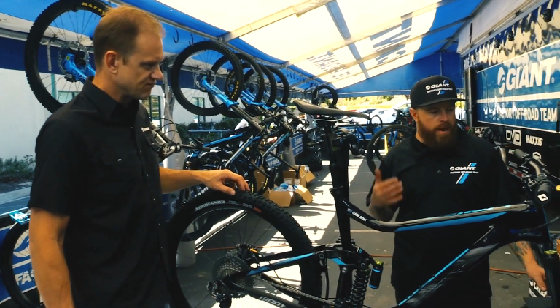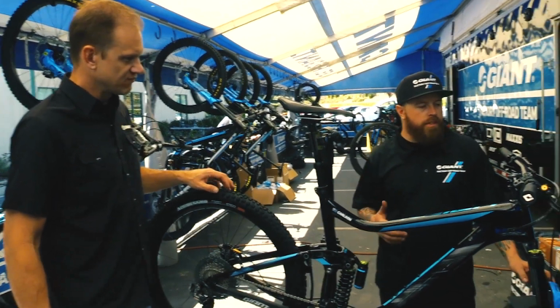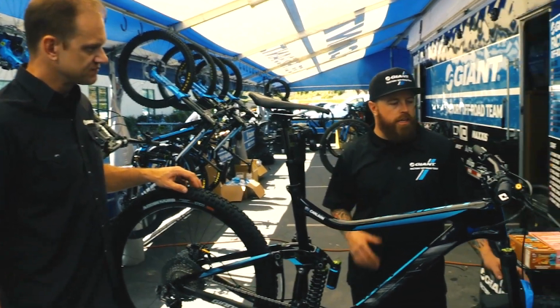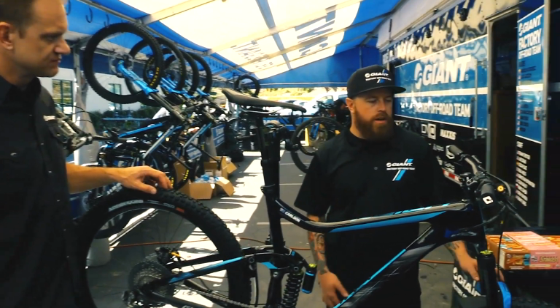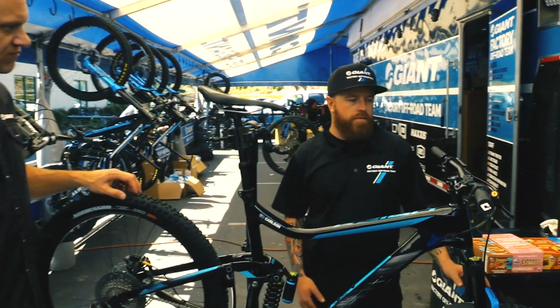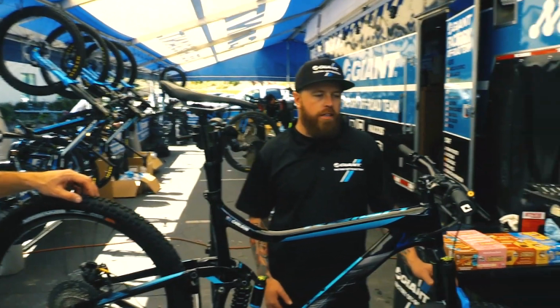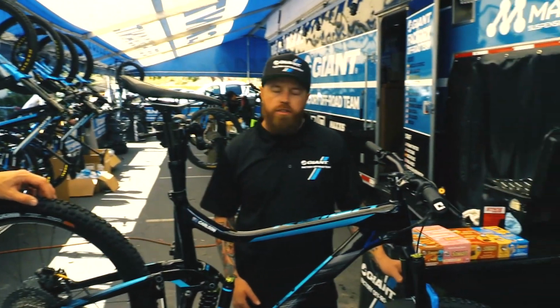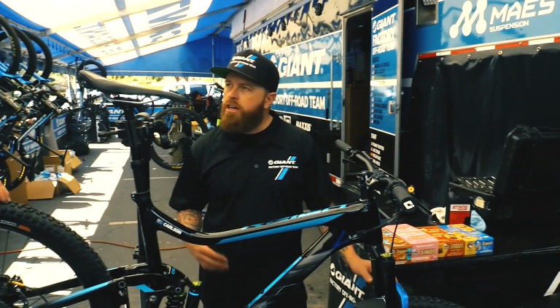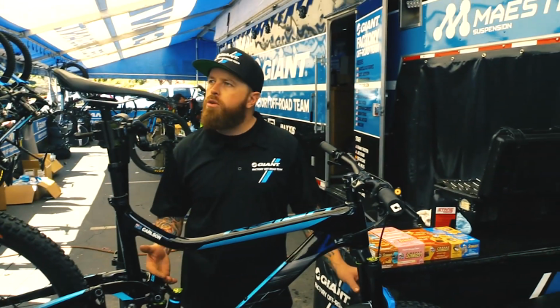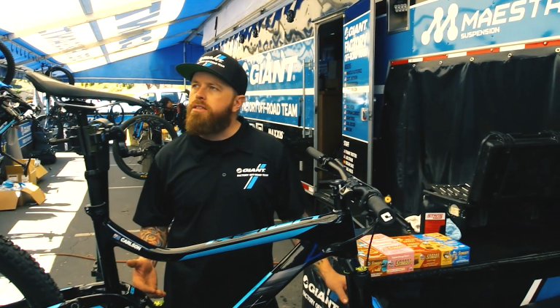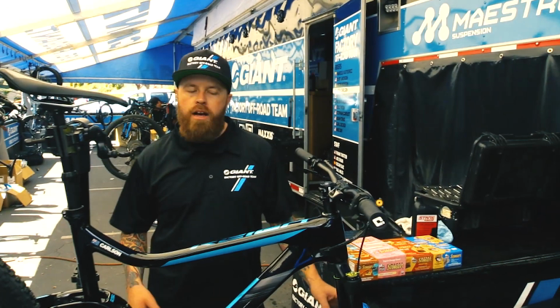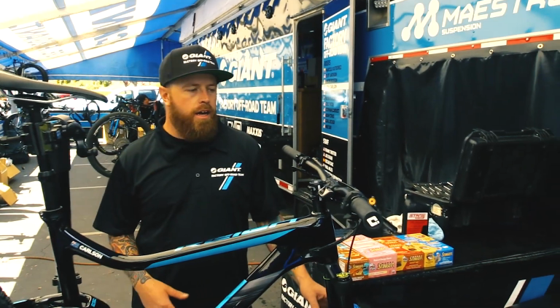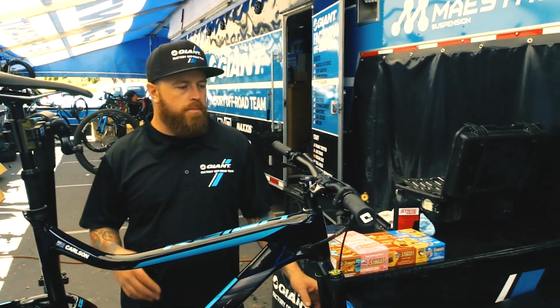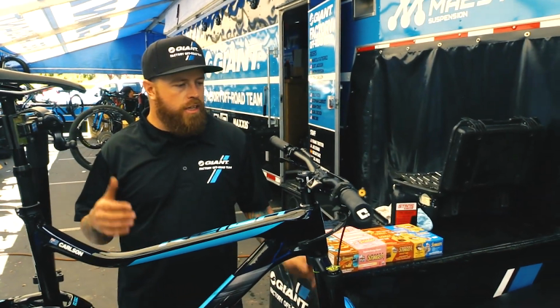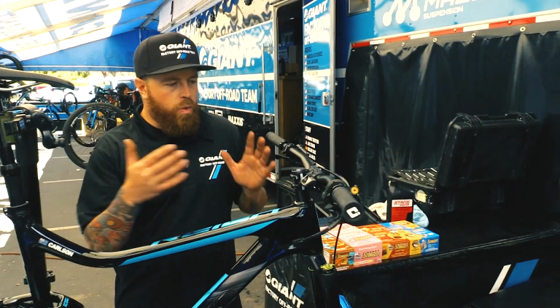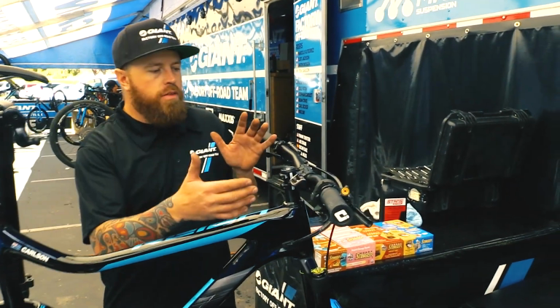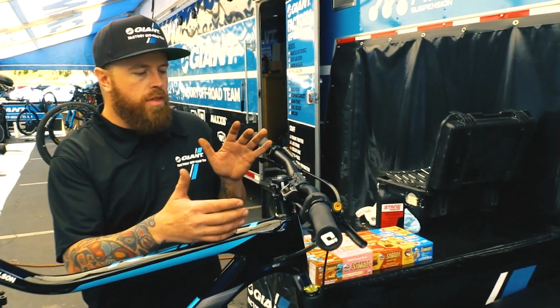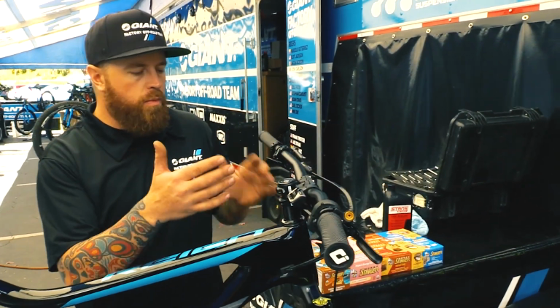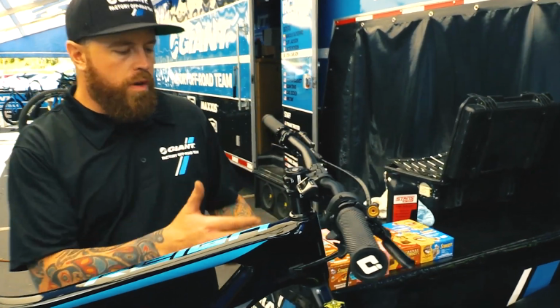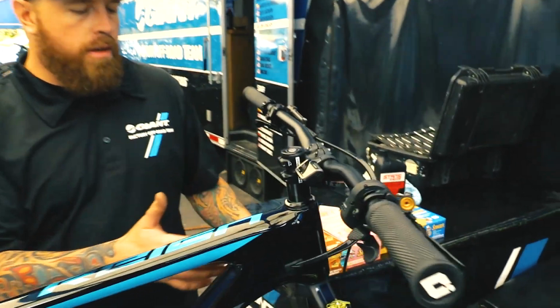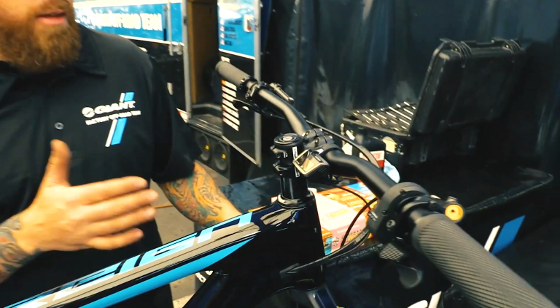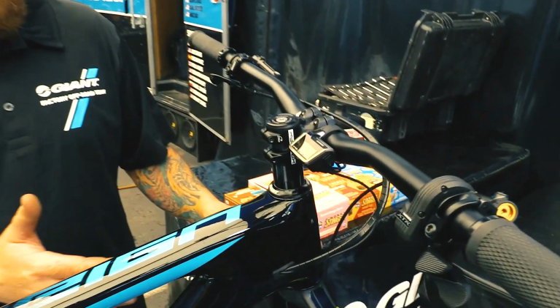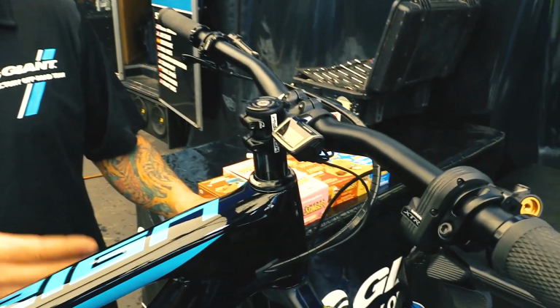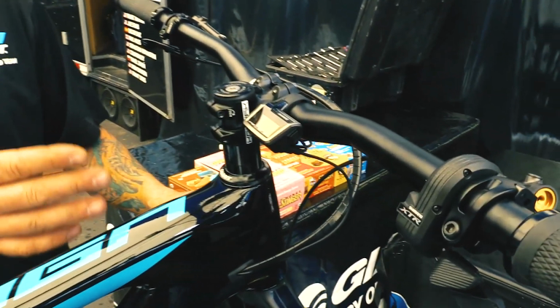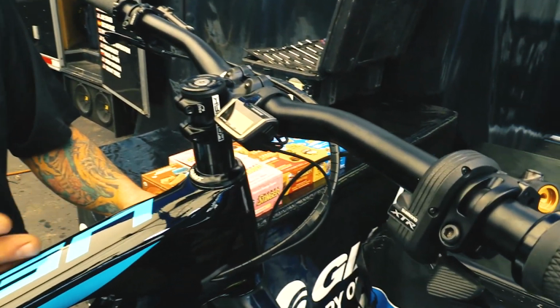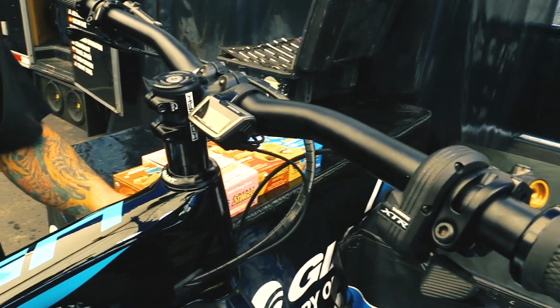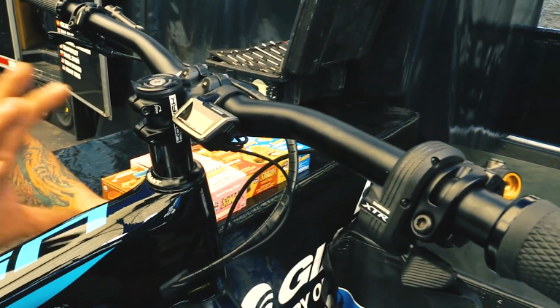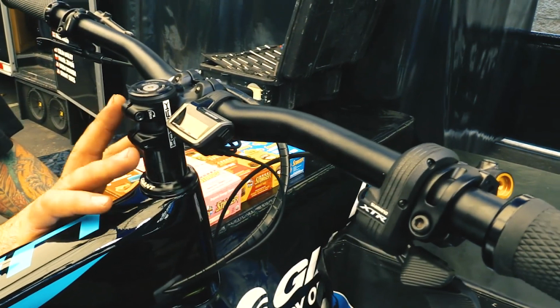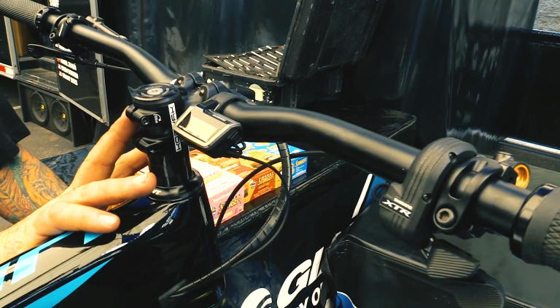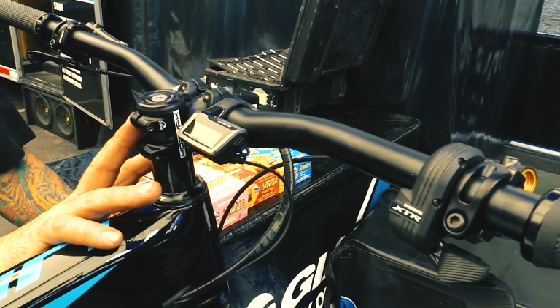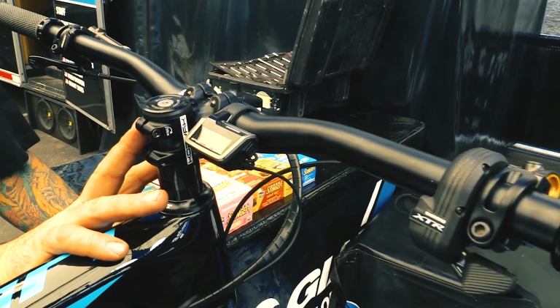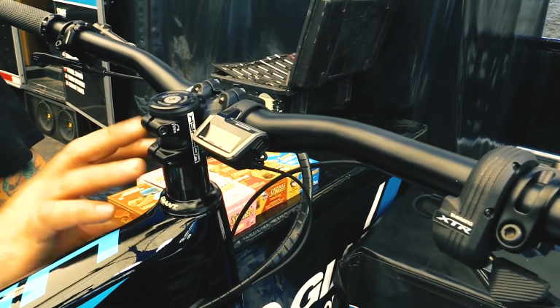Mainly it's the electronic shifting — it's kind of new to us, and just working through that, working on the battery placement of the system. We have the battery now in the steer tube.